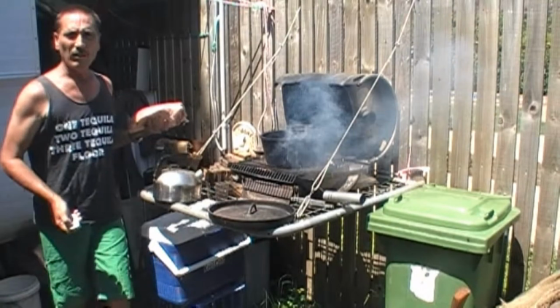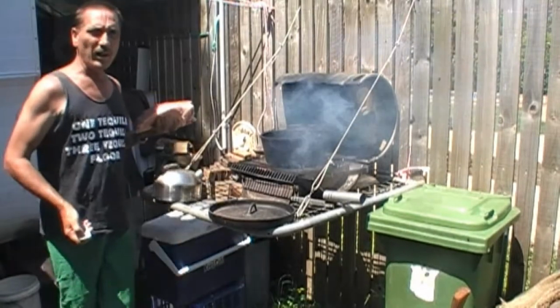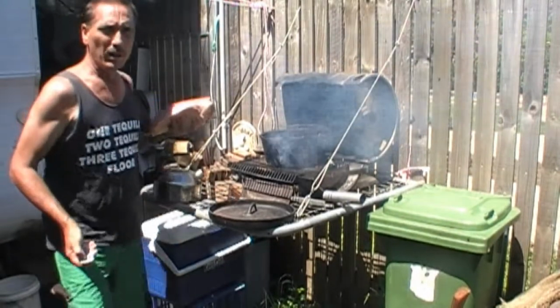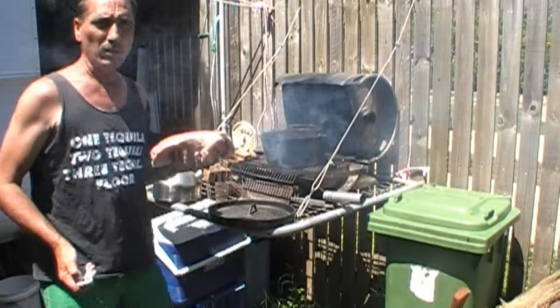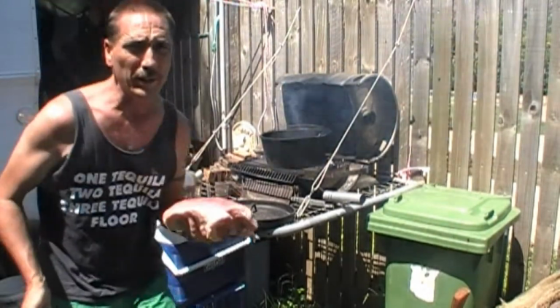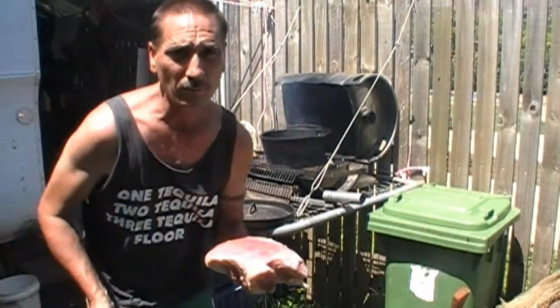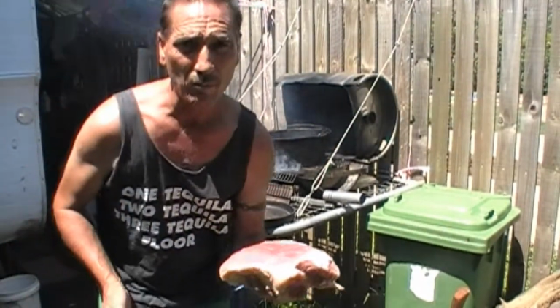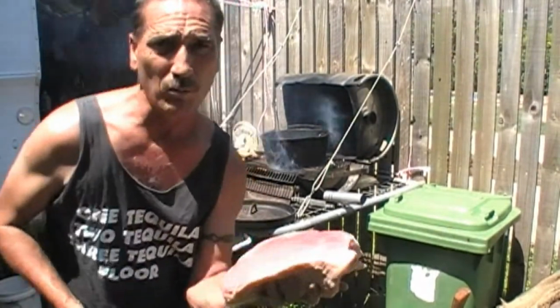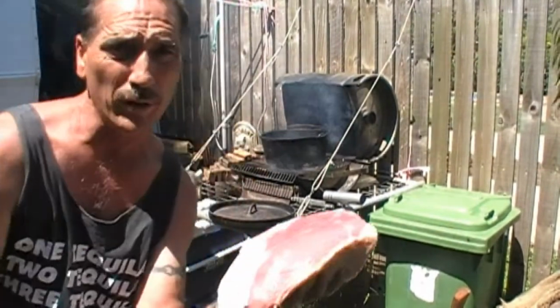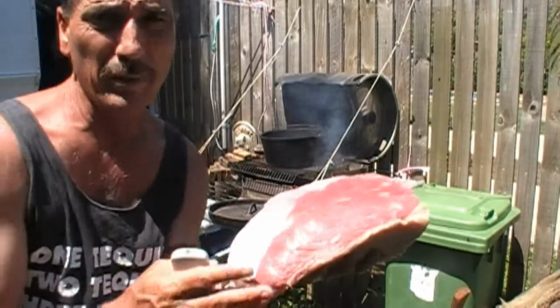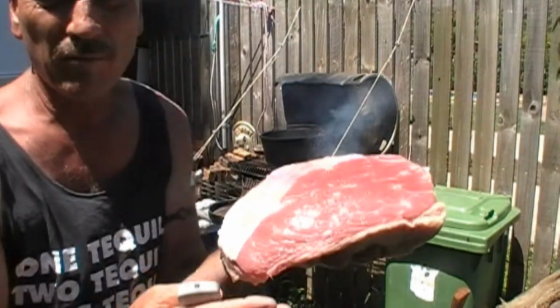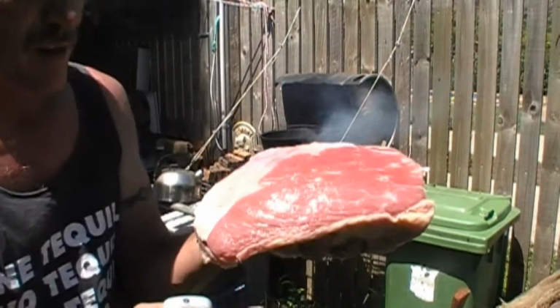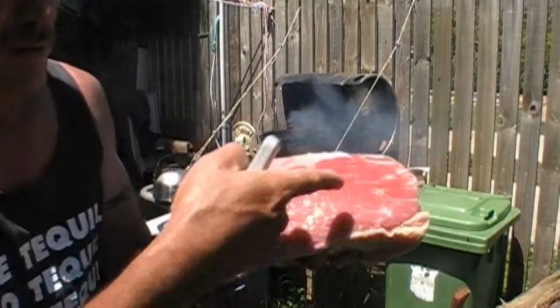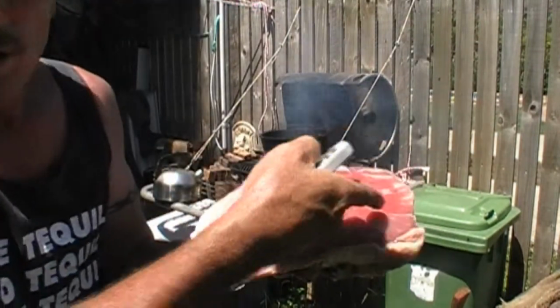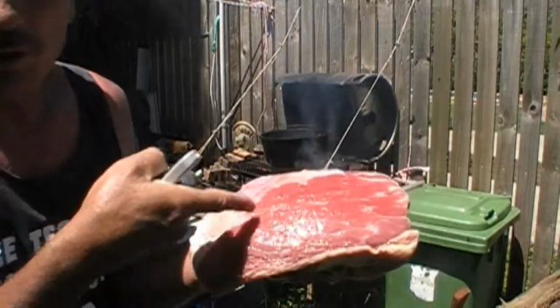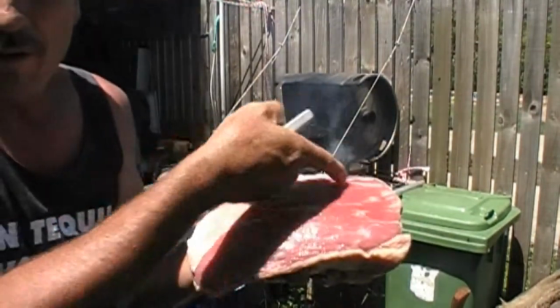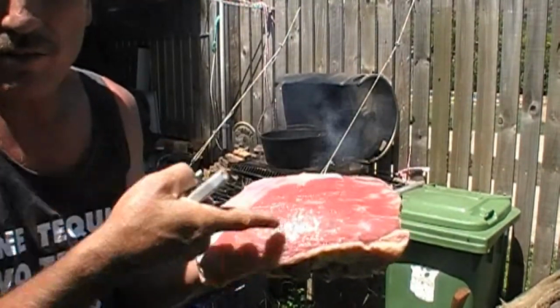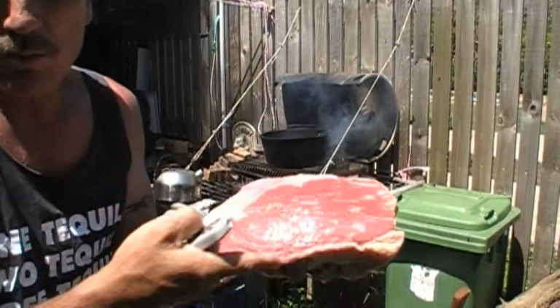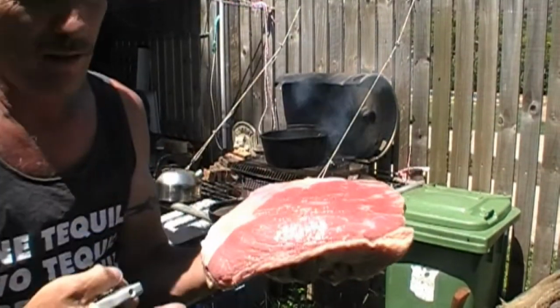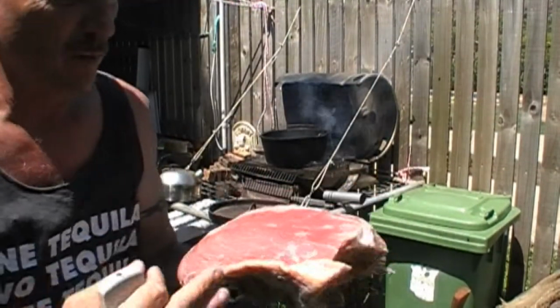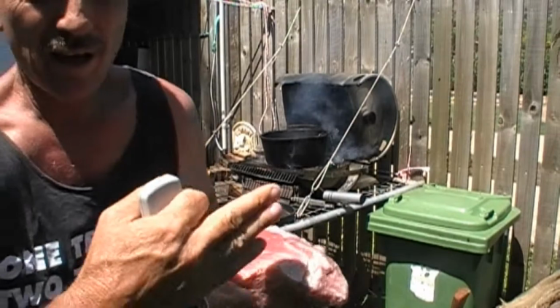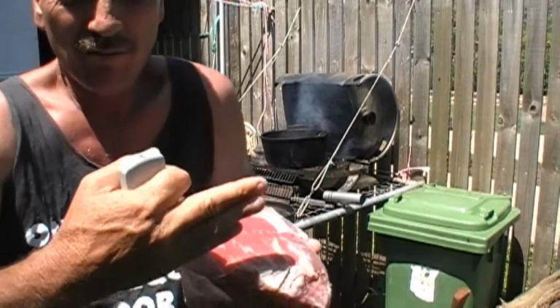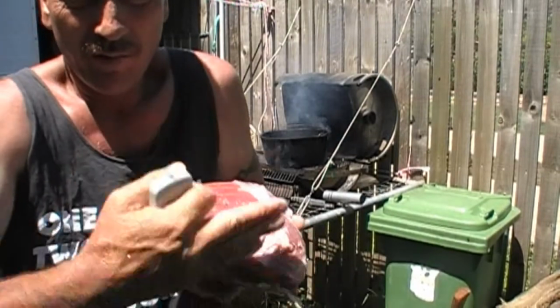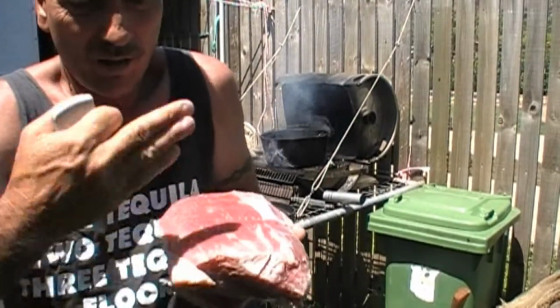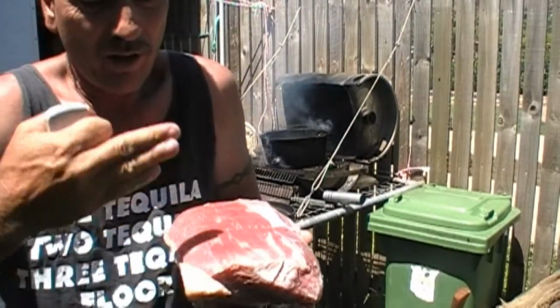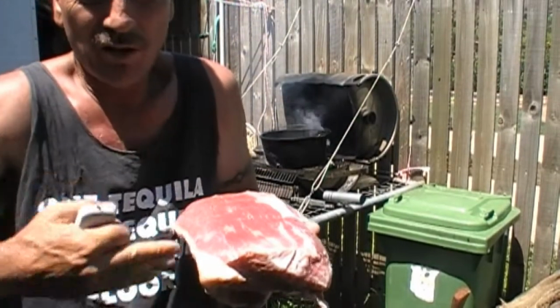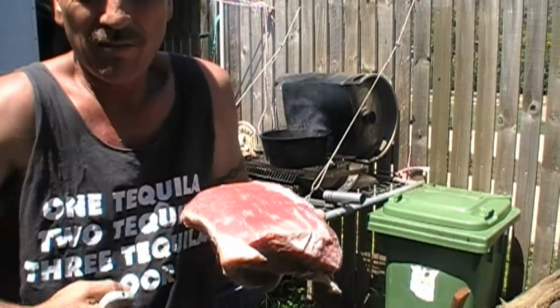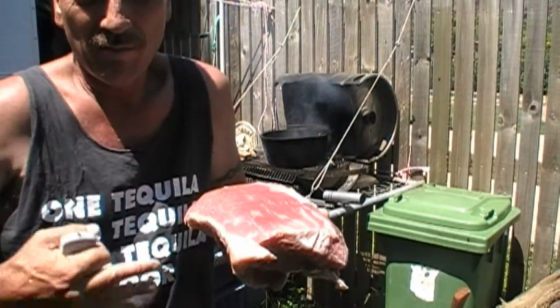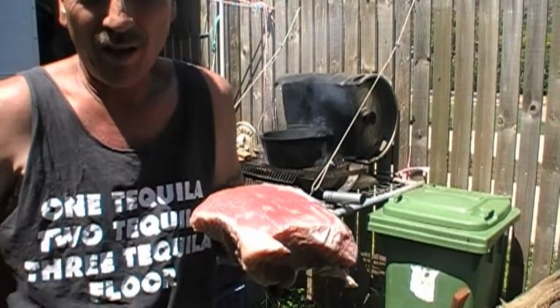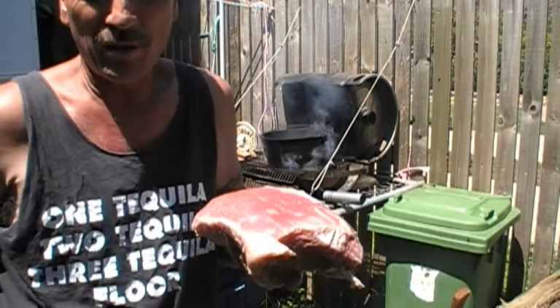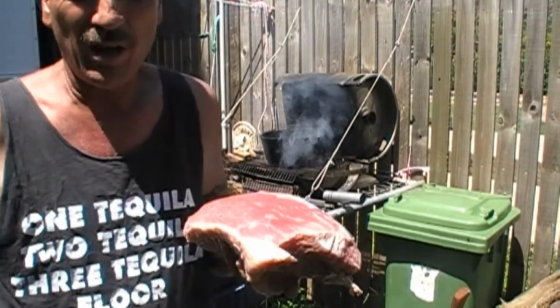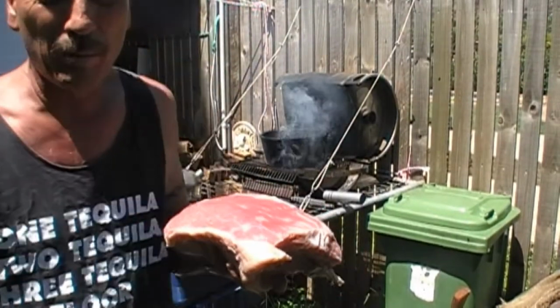Today we're cooking corned meat. When you buy your corned meat, have a look — make sure the grains are running this way, so that when you carve it, you carve it across the grain. You don't end up with stringy, horrible meat.